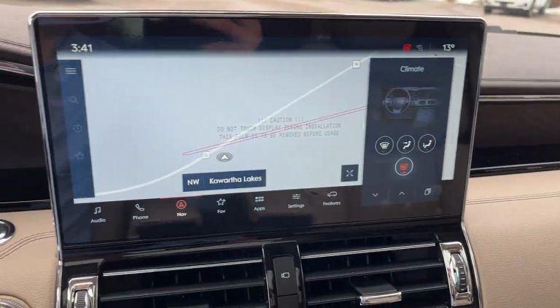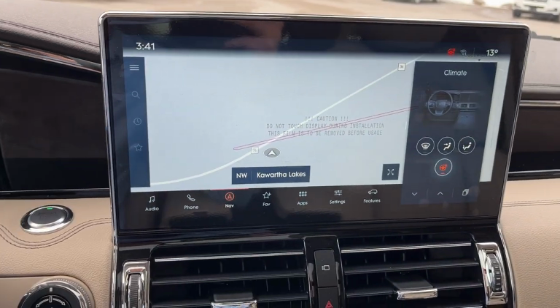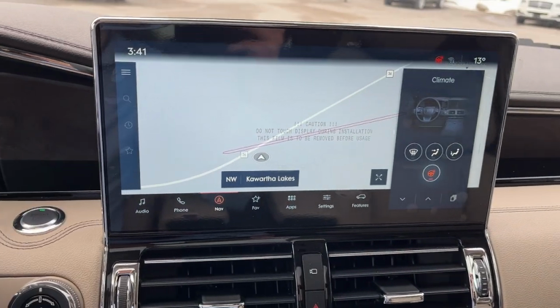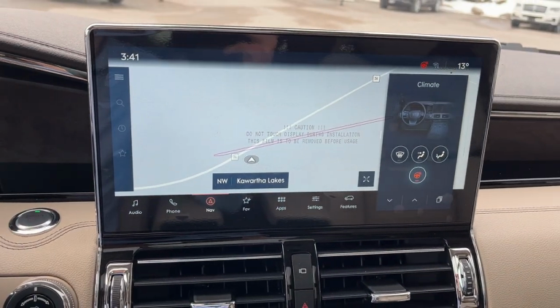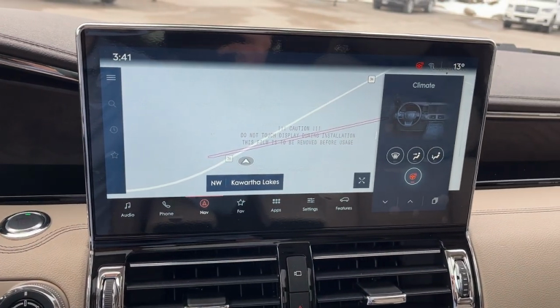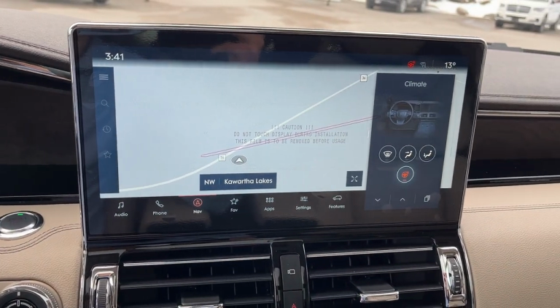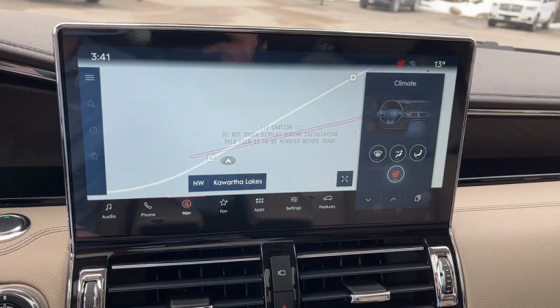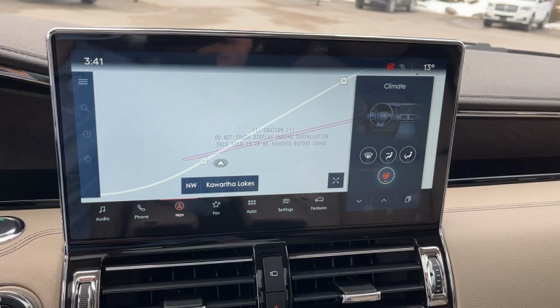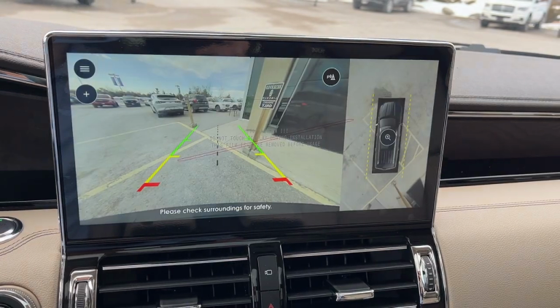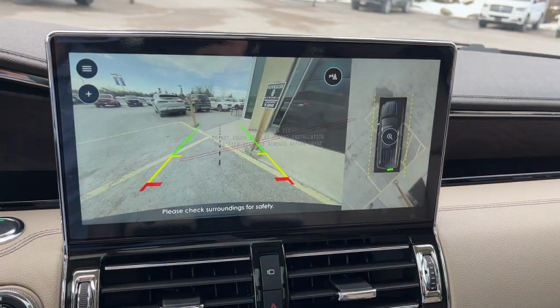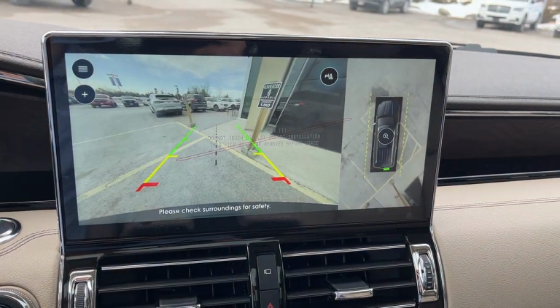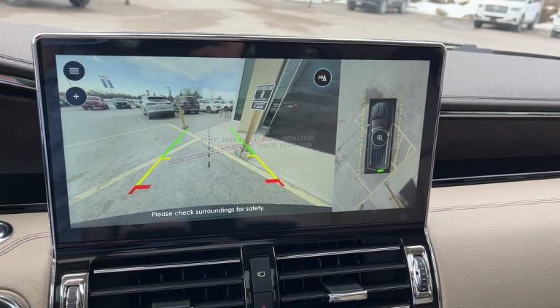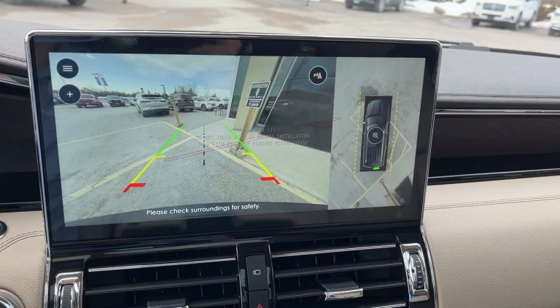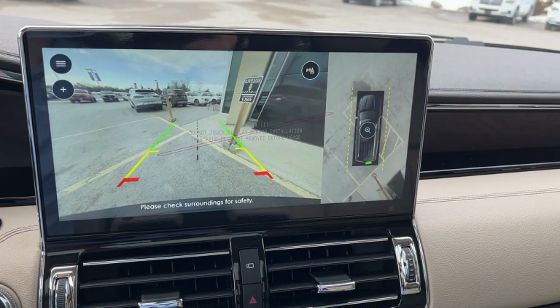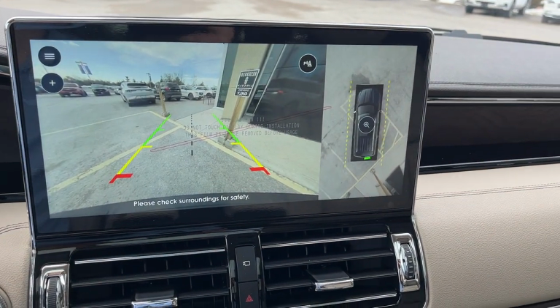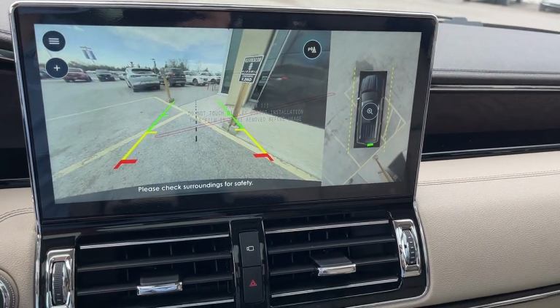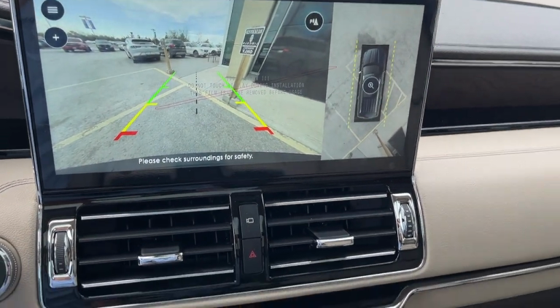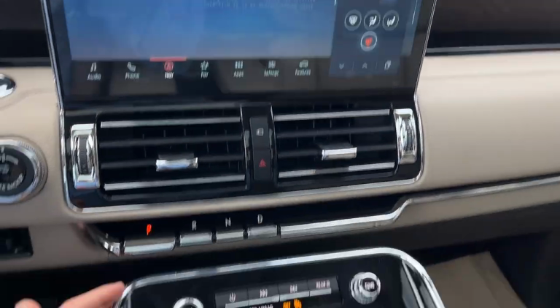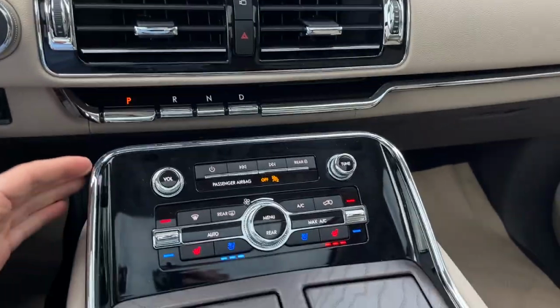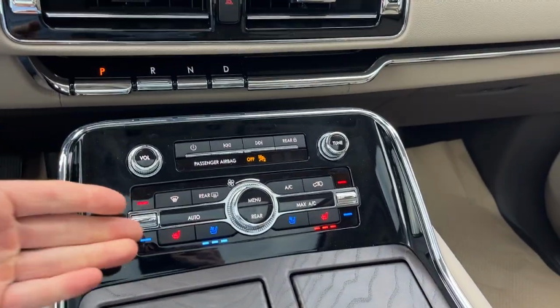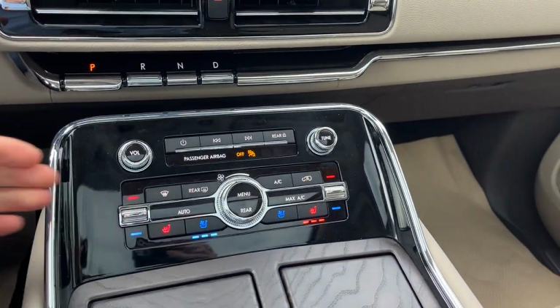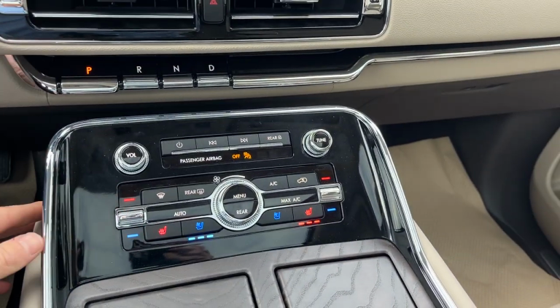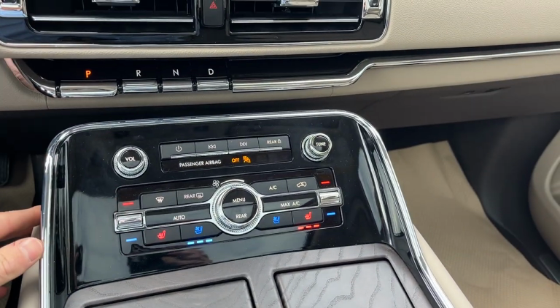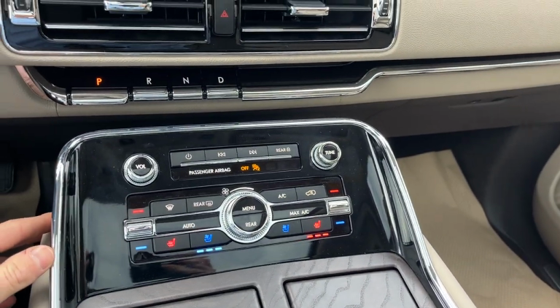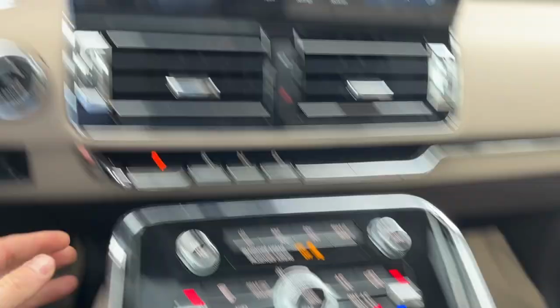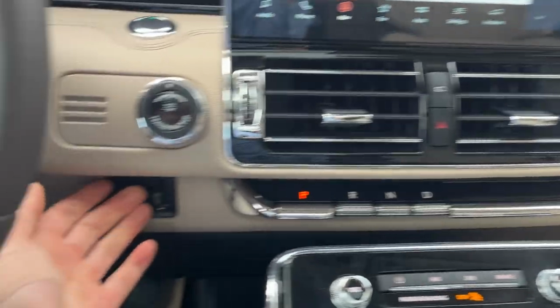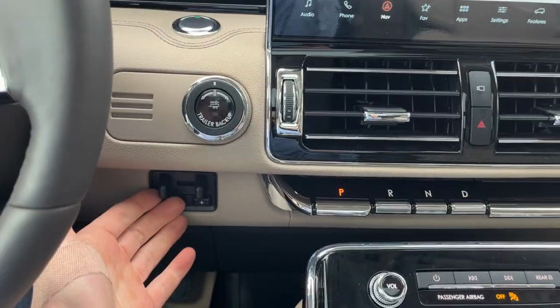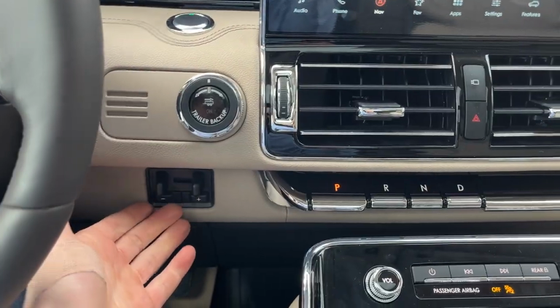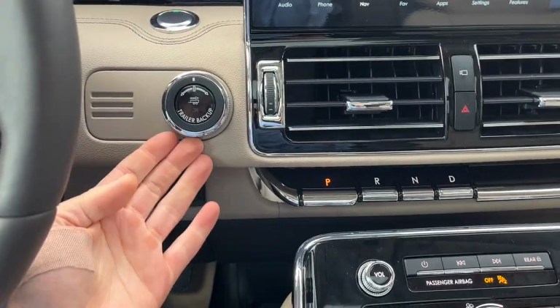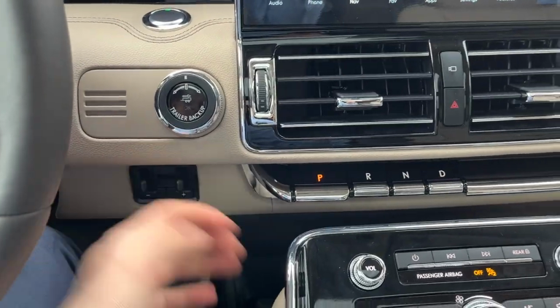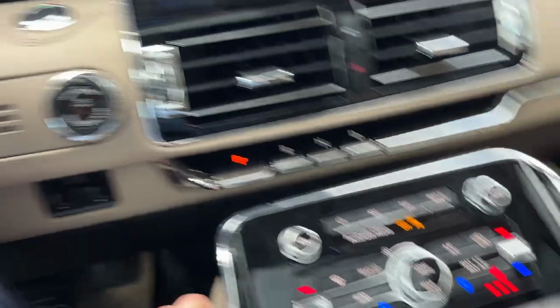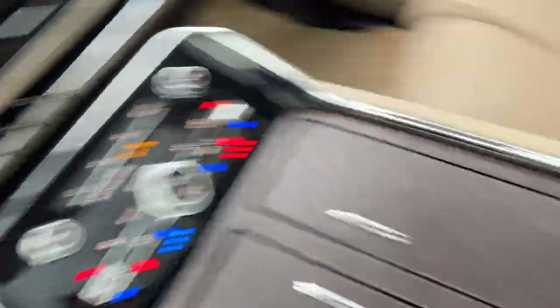You do have your 13.2-inch center display. If I pop it in reverse, there's your reverse and 360 camera. Heated and cooled seating on here. You do have your brake controller and your backup assist.